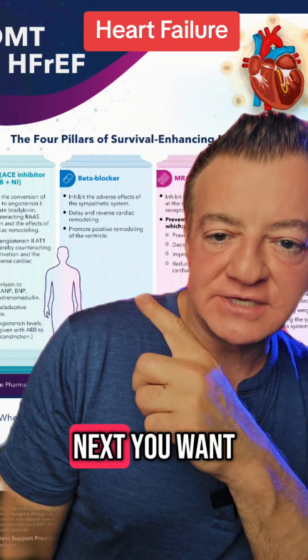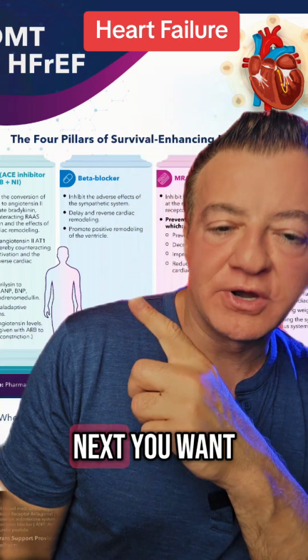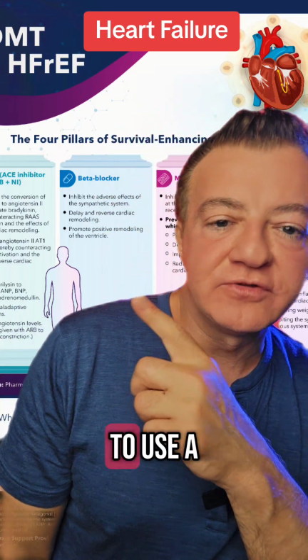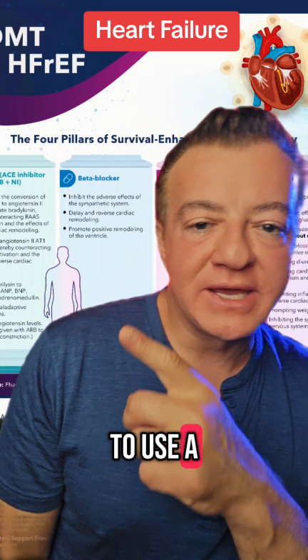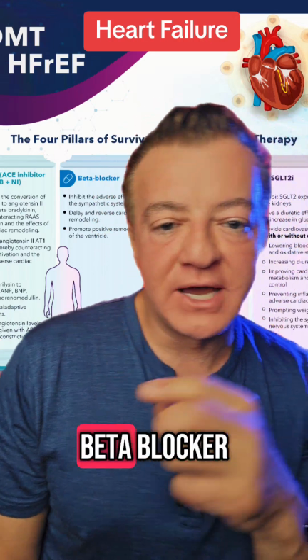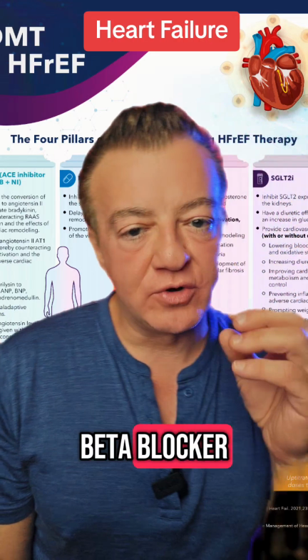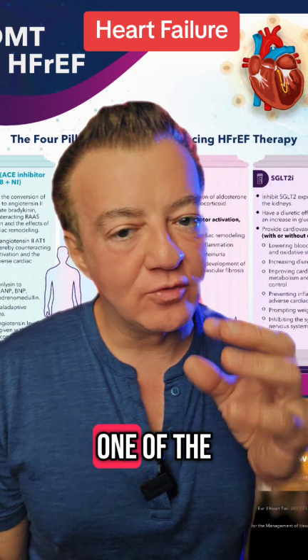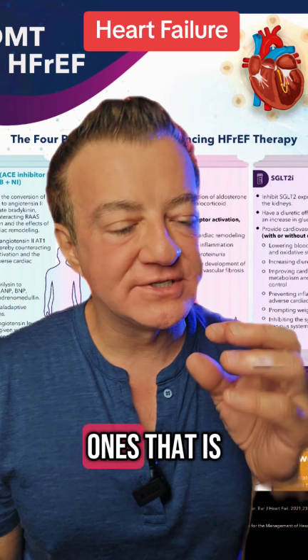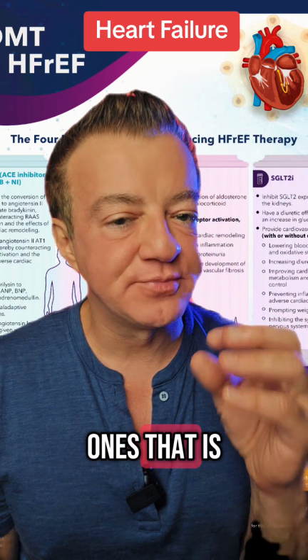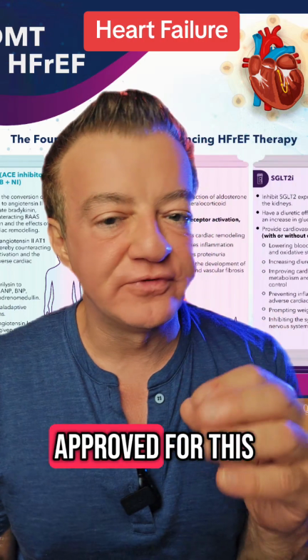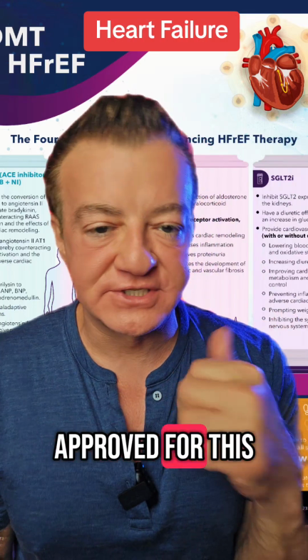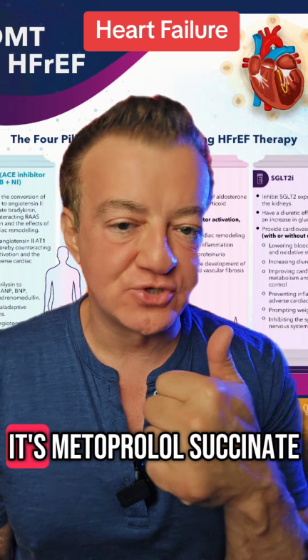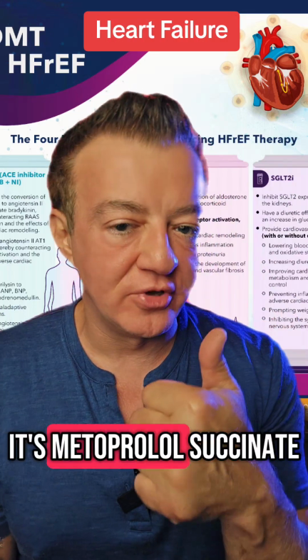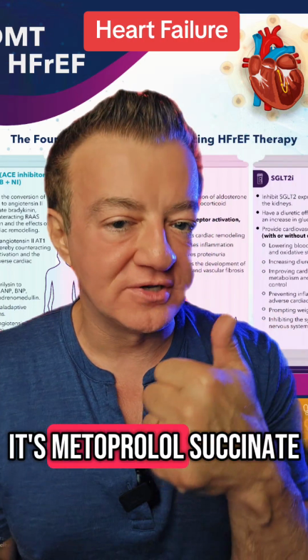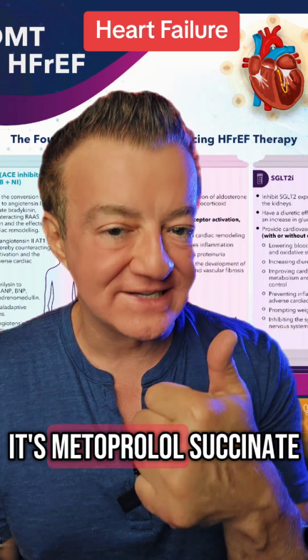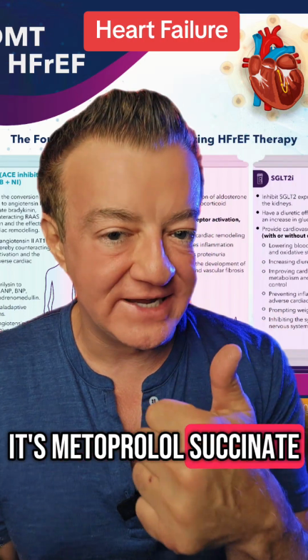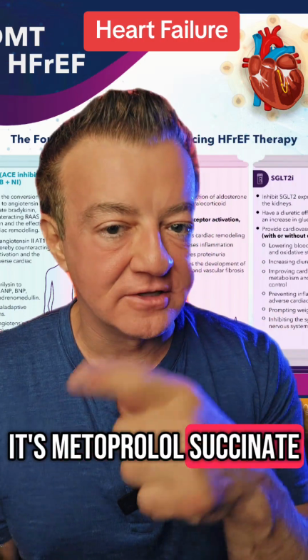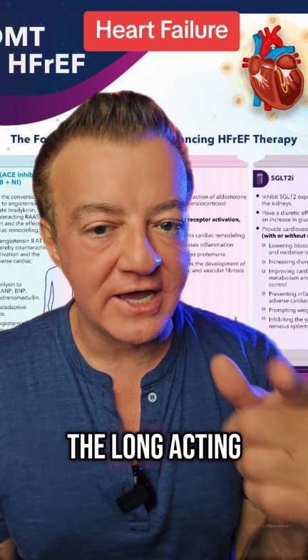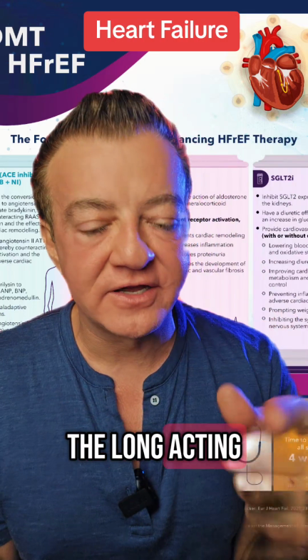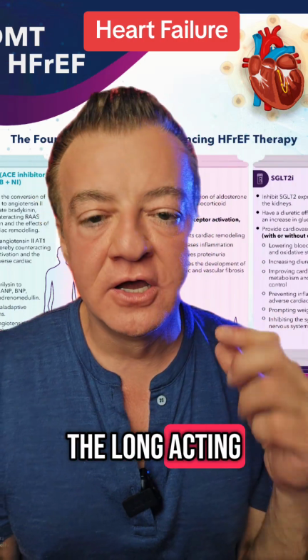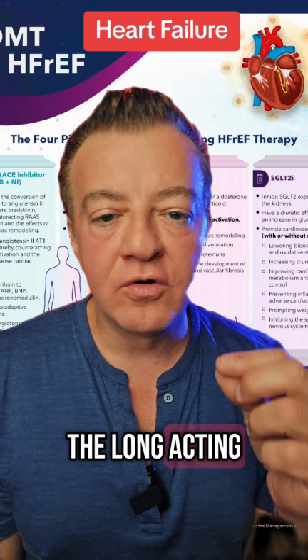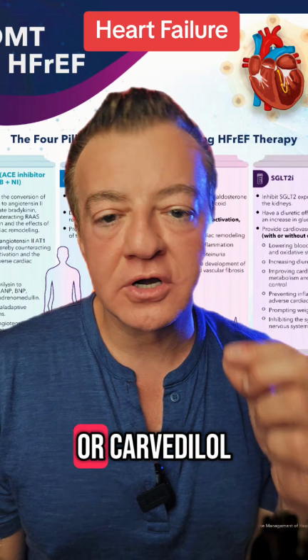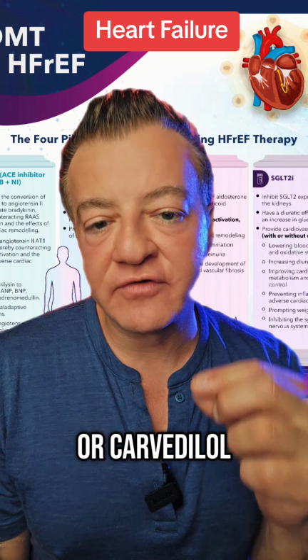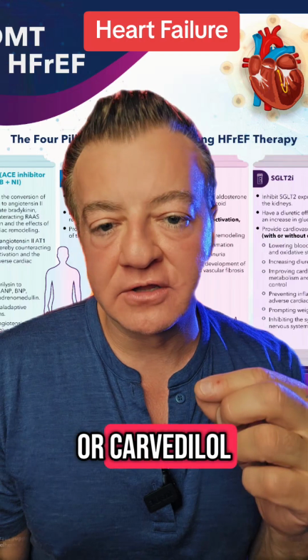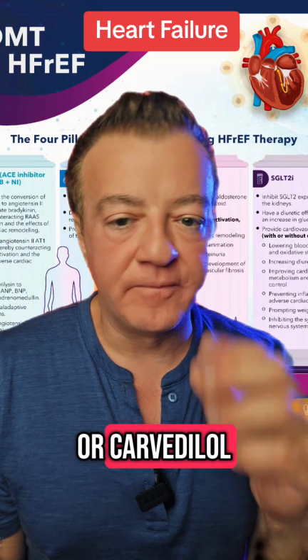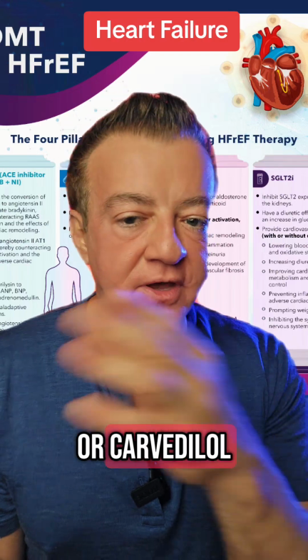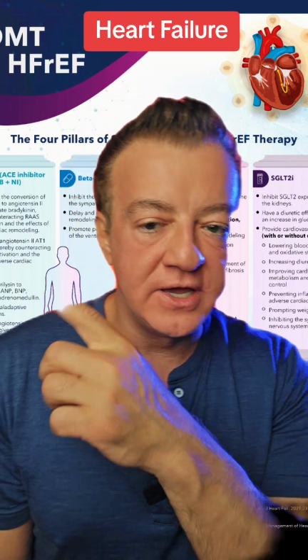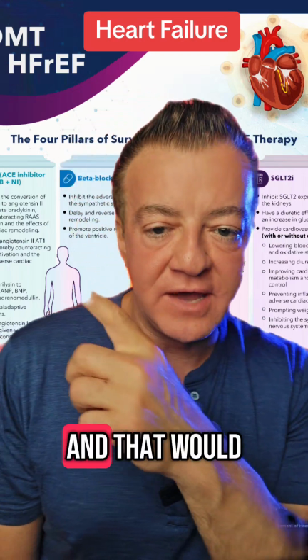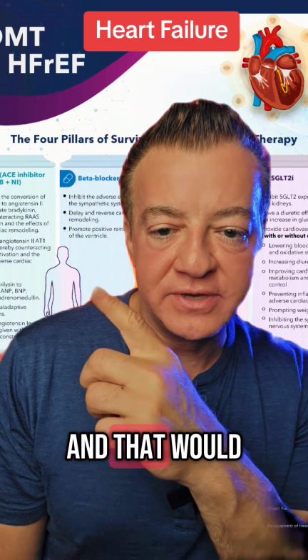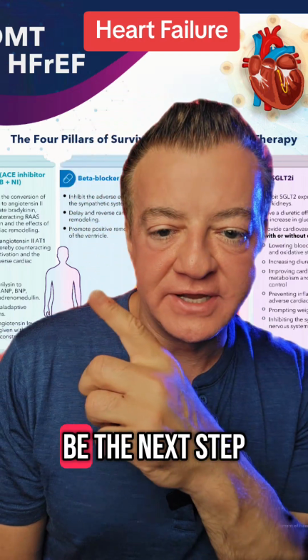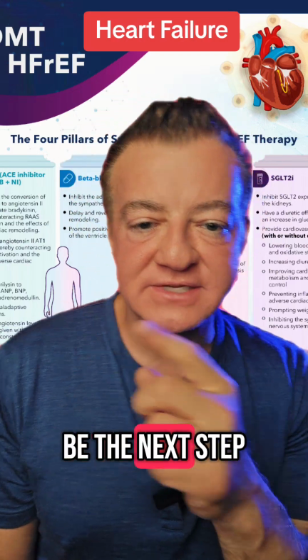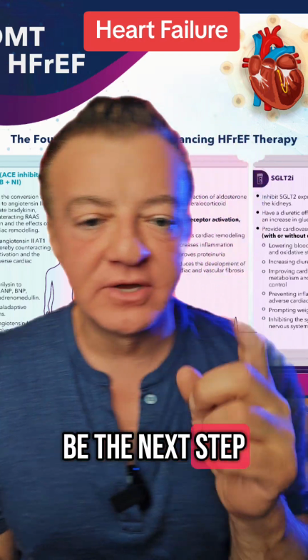Next, you want to use a beta blocker — one of the ones that is approved for this. That's metoprolol succinate, the long-acting formulation, or carvedilol, and that would be the next step.